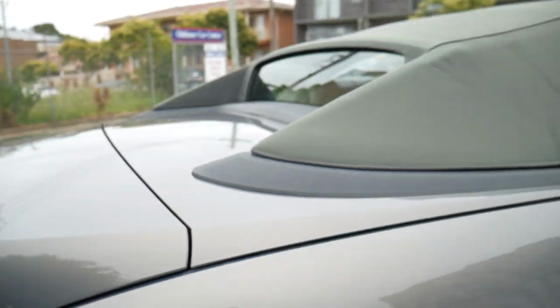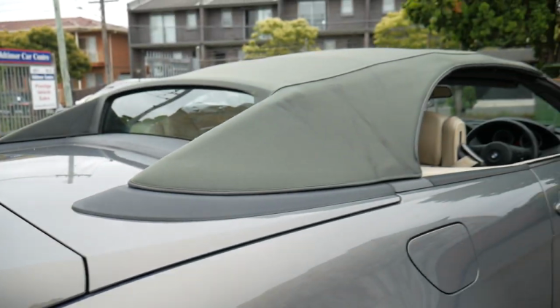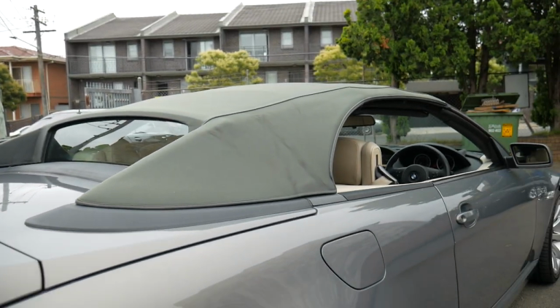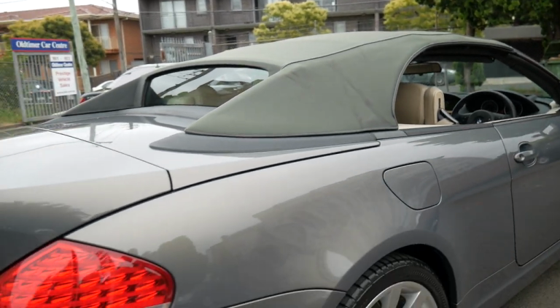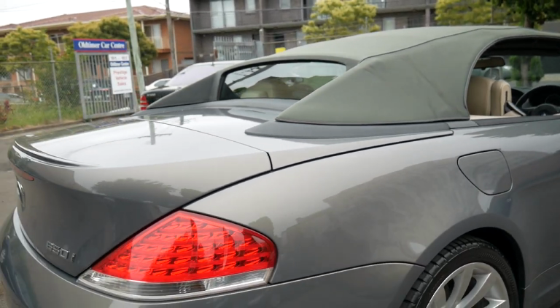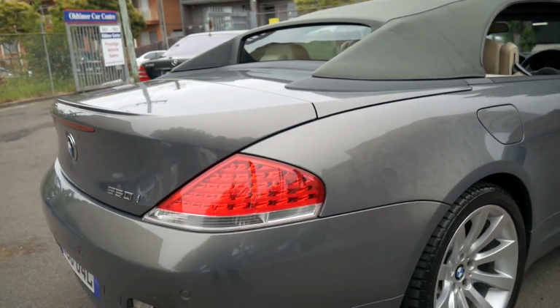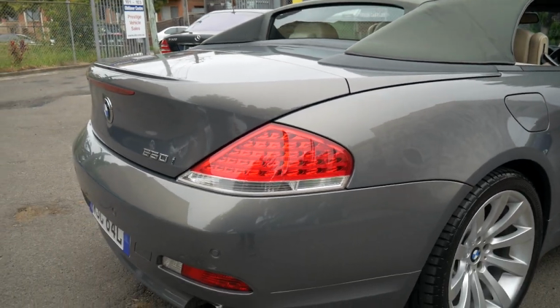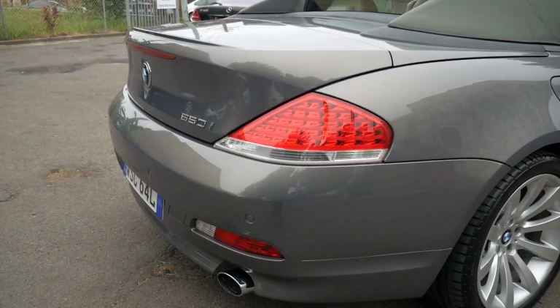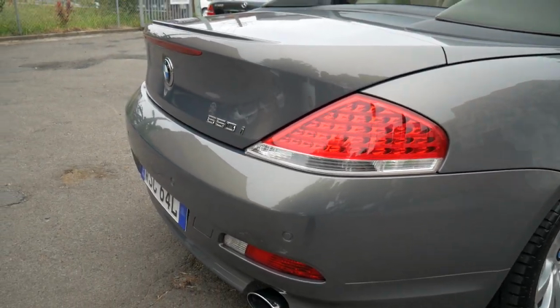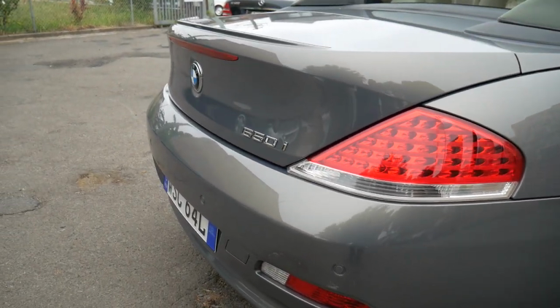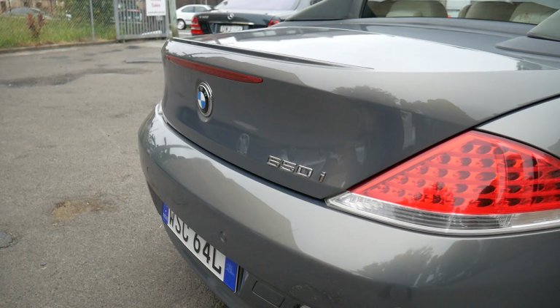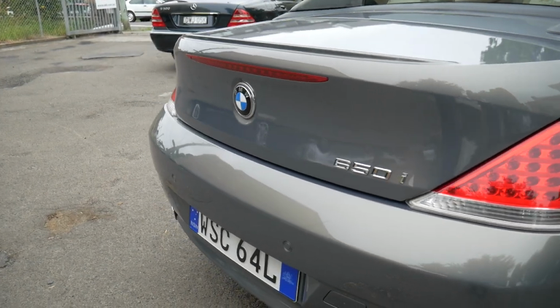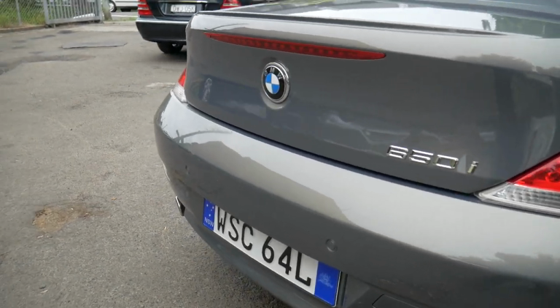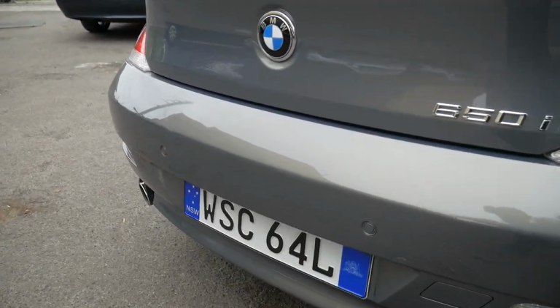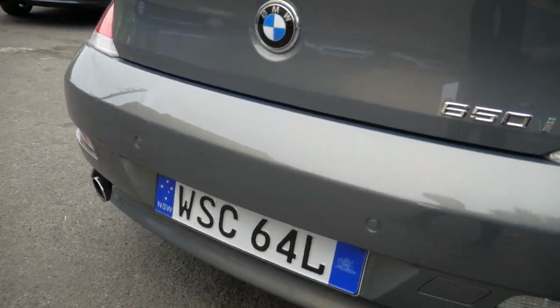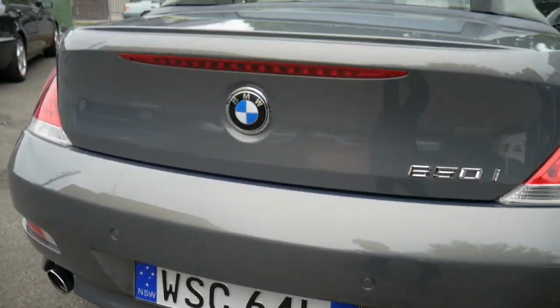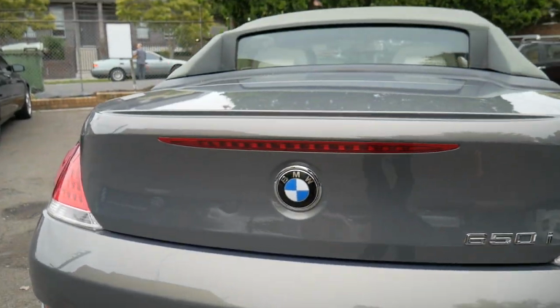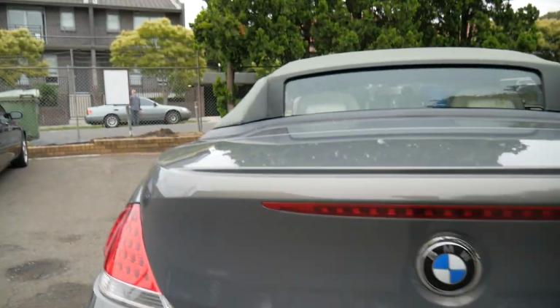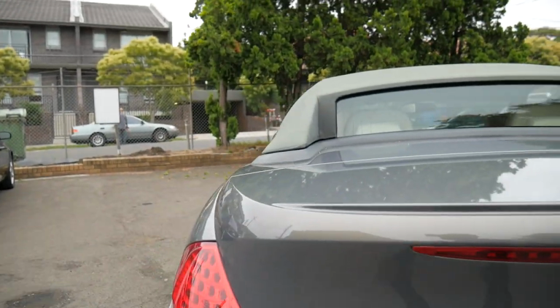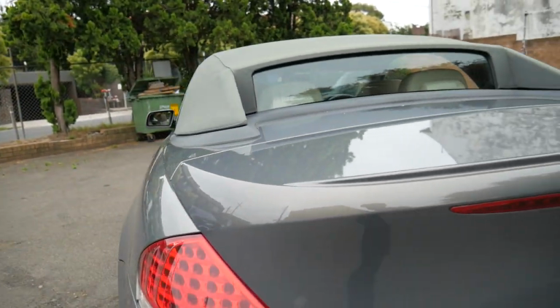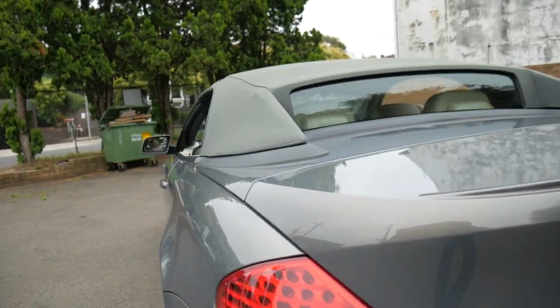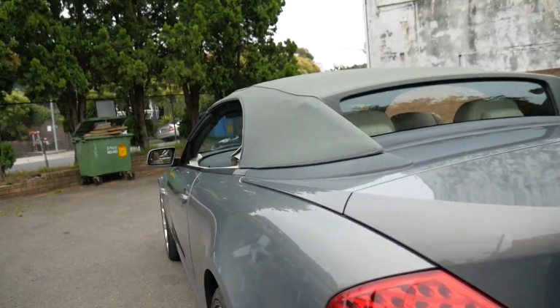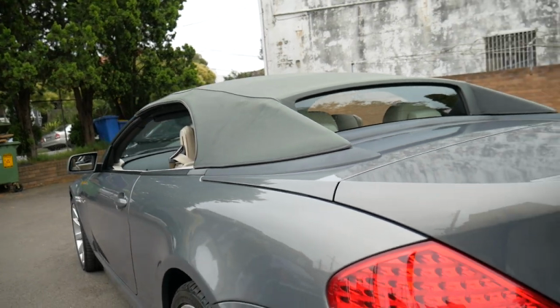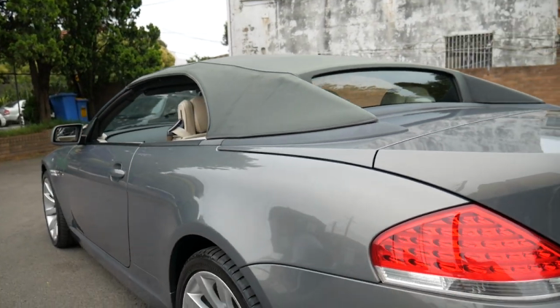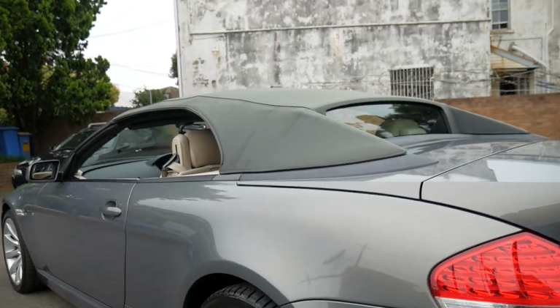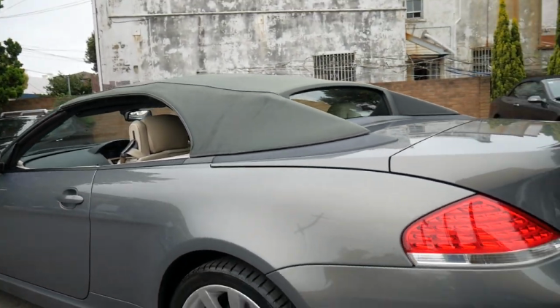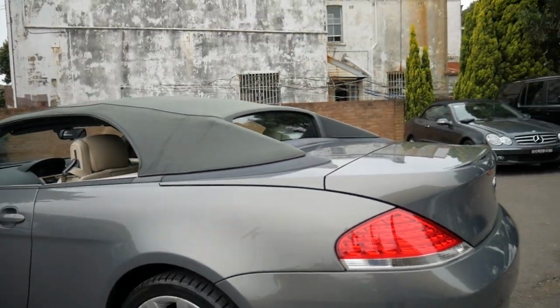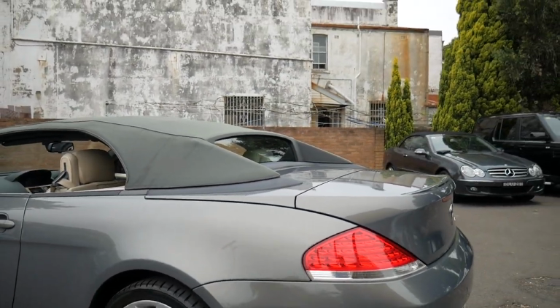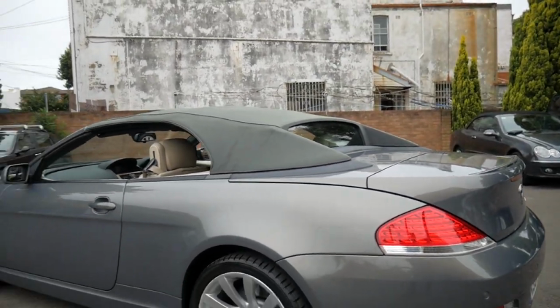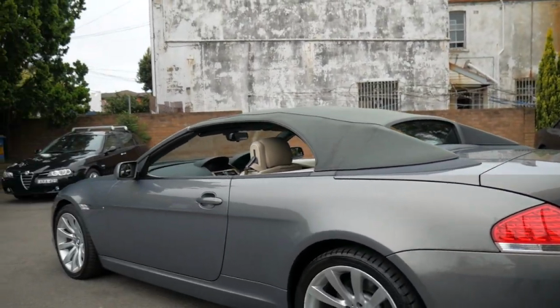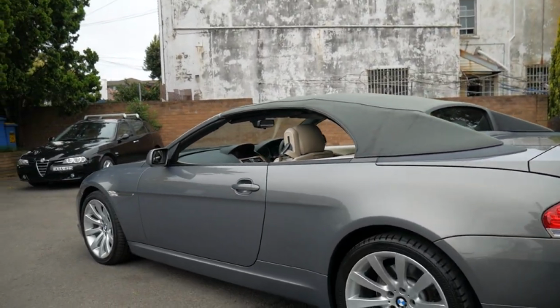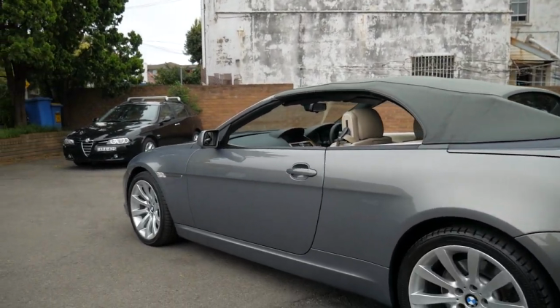The alloy wheels look absolutely fantastic, as do the tyres. I've just left that soft top up so you can see the beautiful colour. Parking sensors all round, Euro style number plates, and they've got a decent sized boot when the separator is down. There are just a couple of marks on the alloy wheels which we will get attended to.